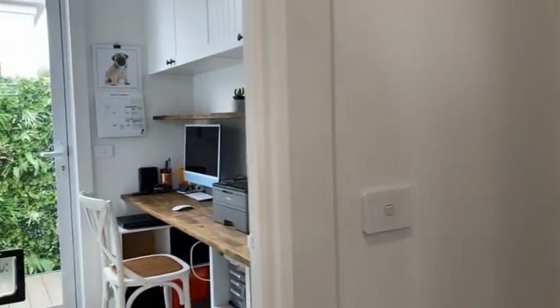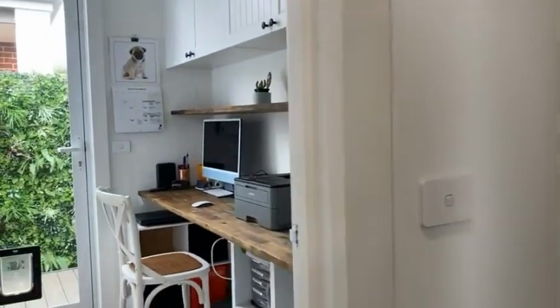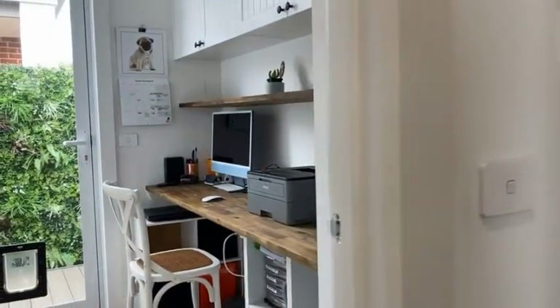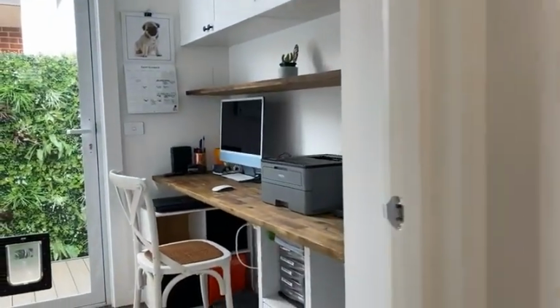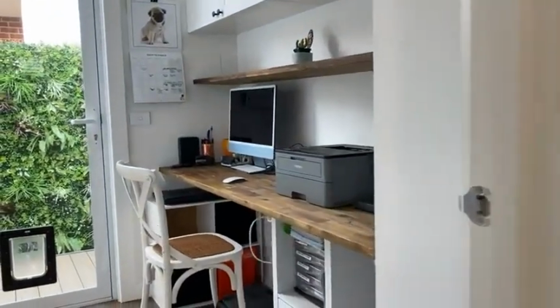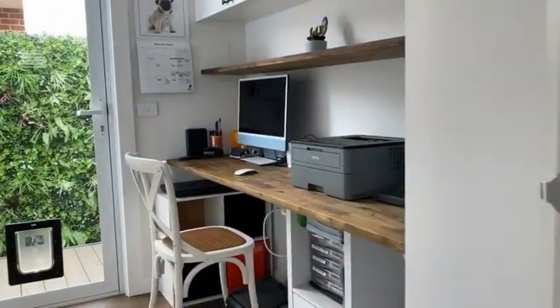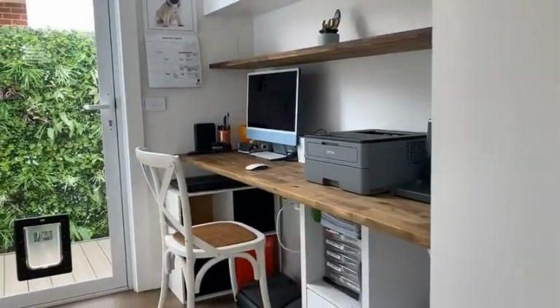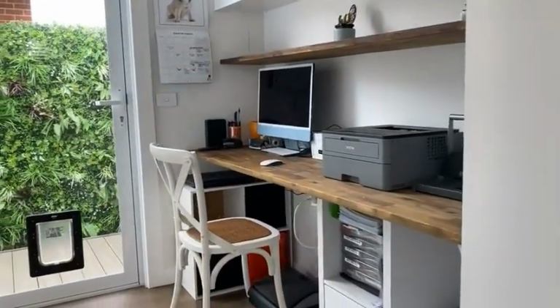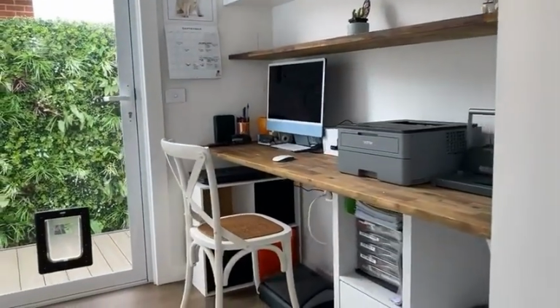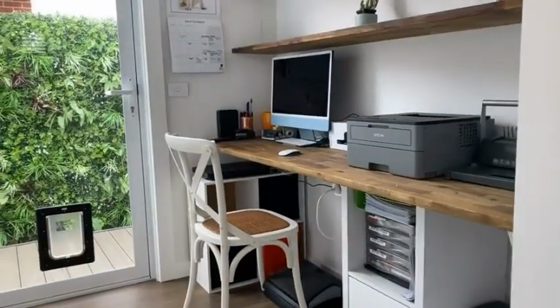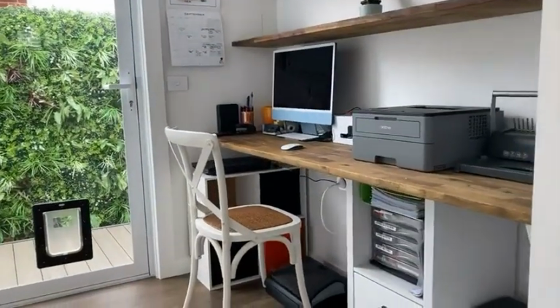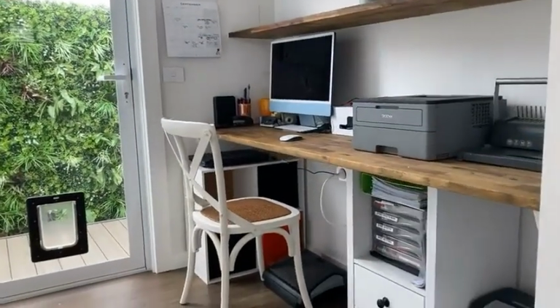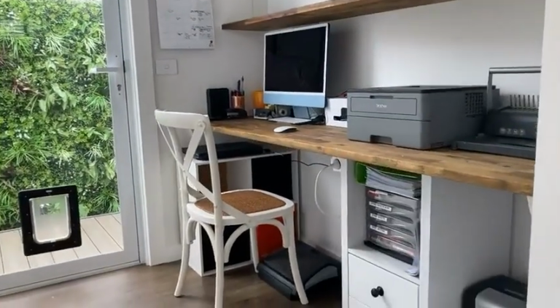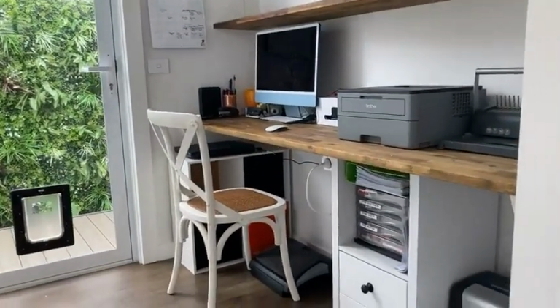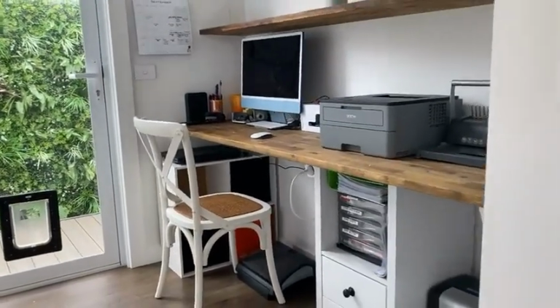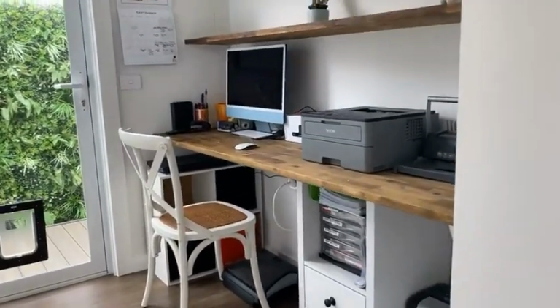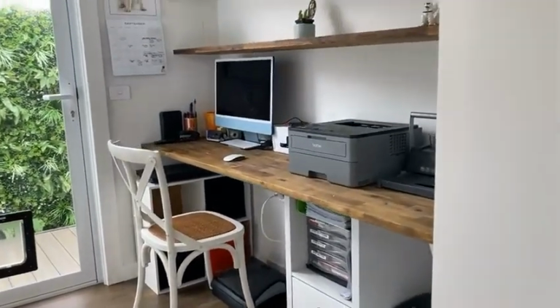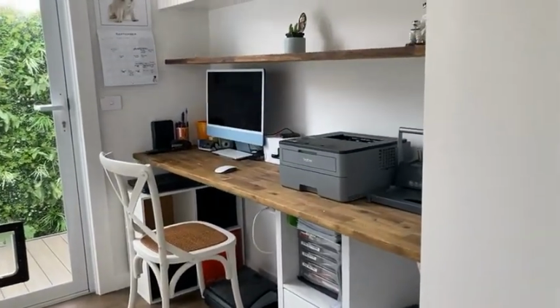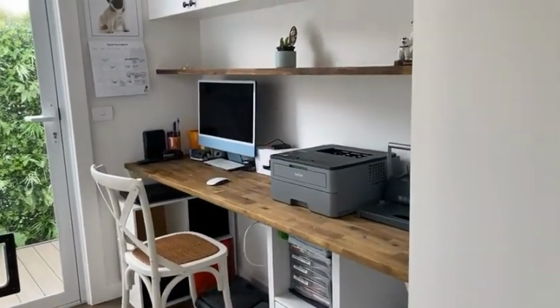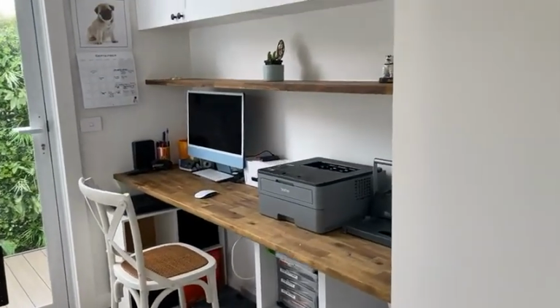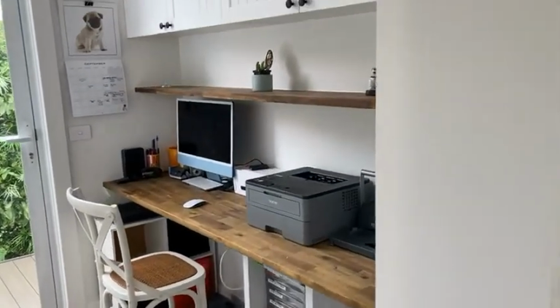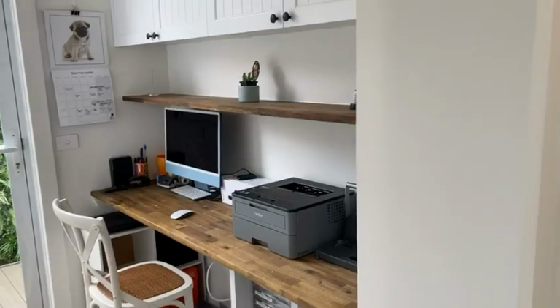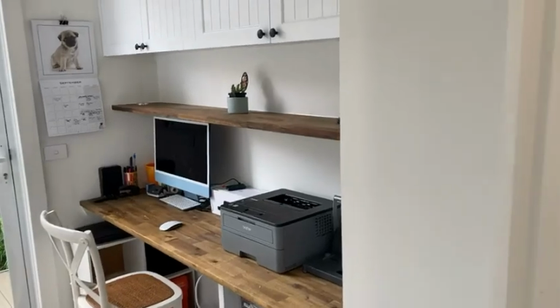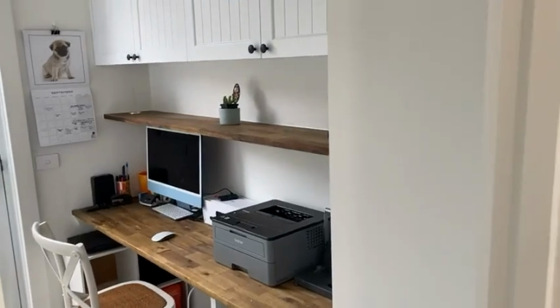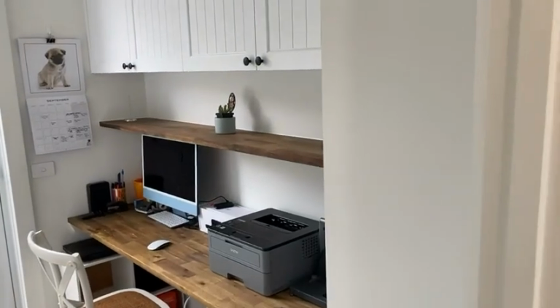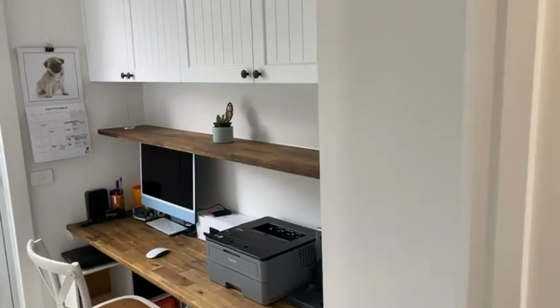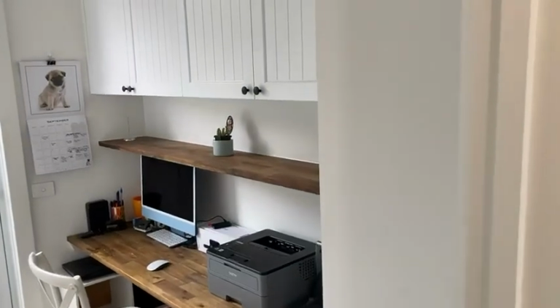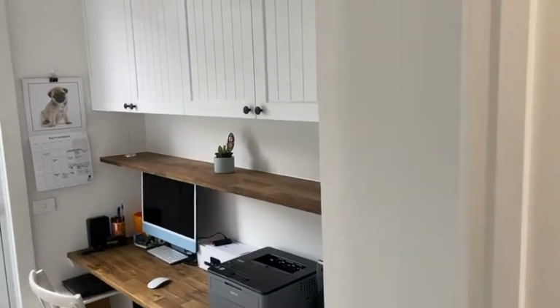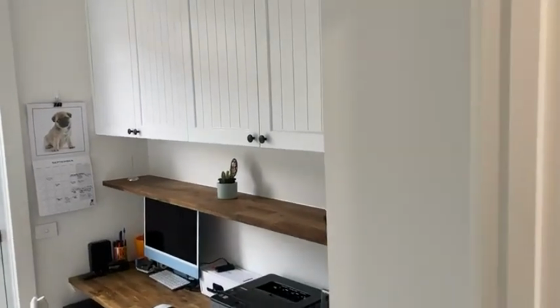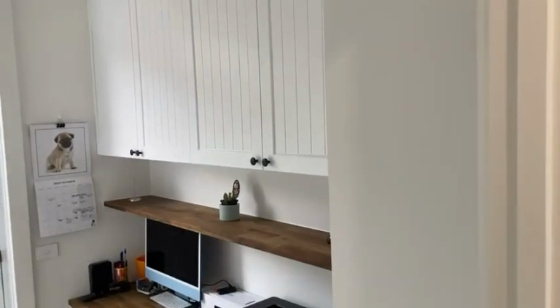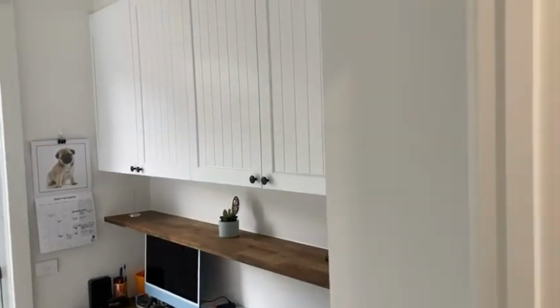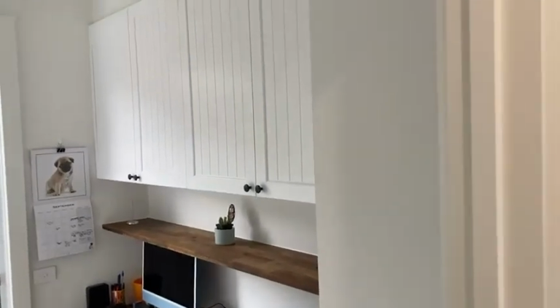There's a very handy built-in office with a fitted shelf and overhead storage.